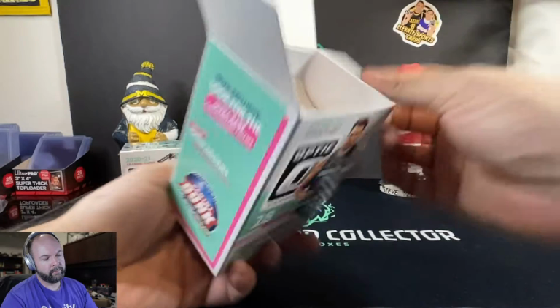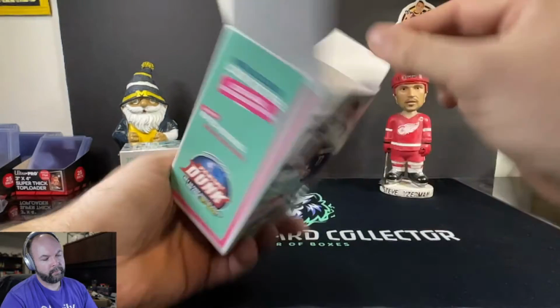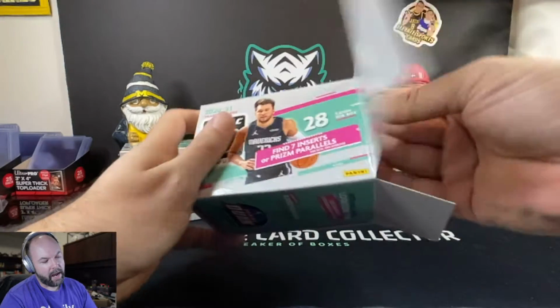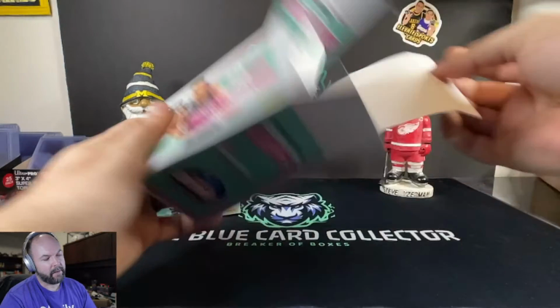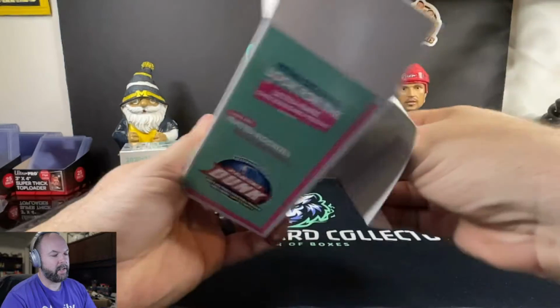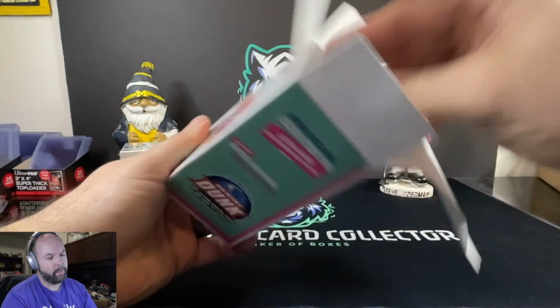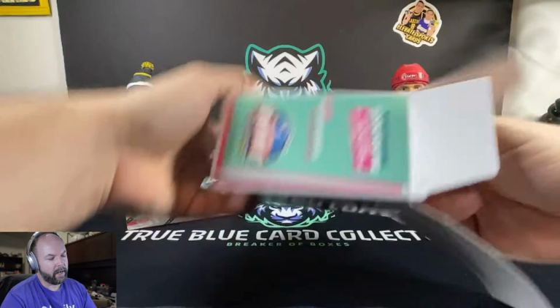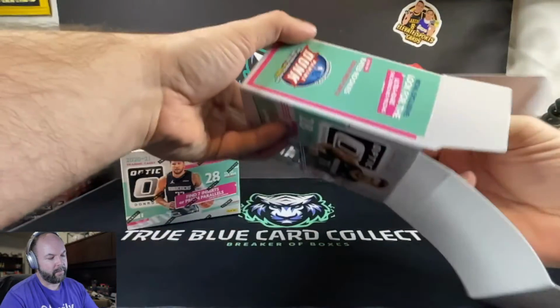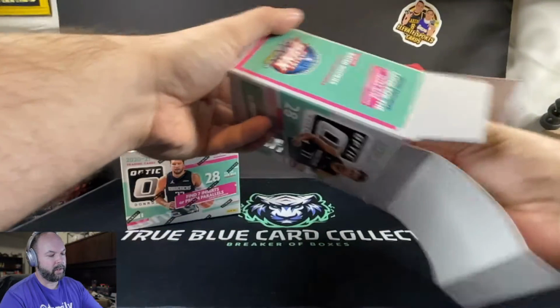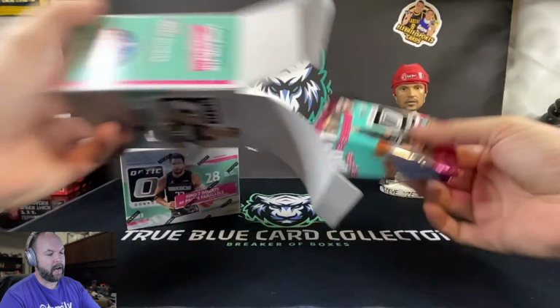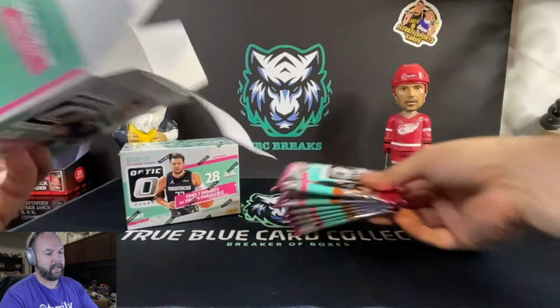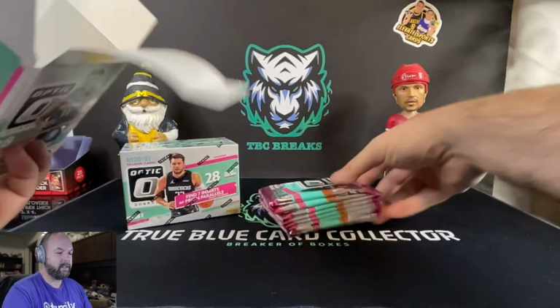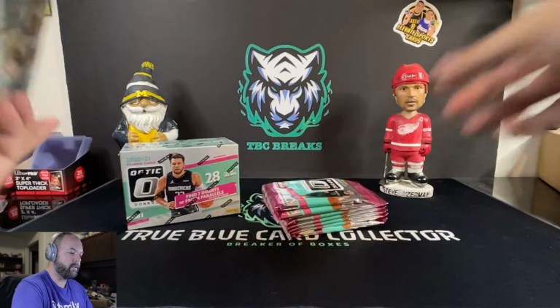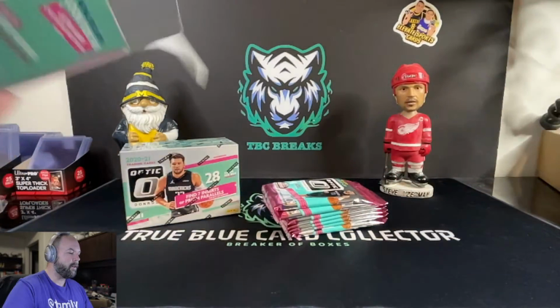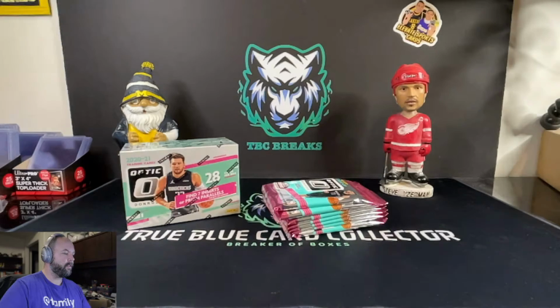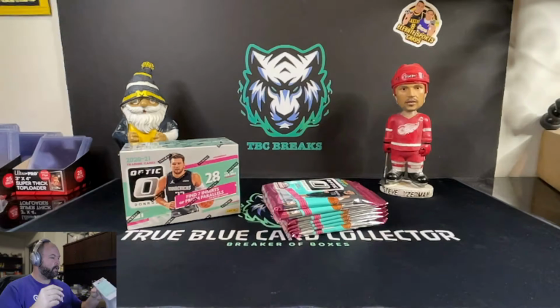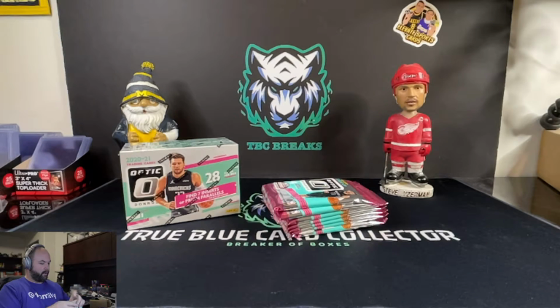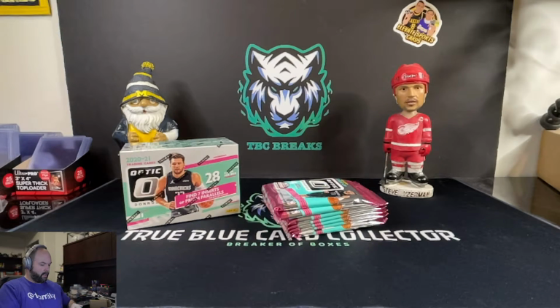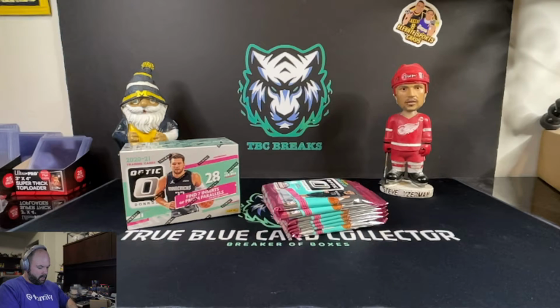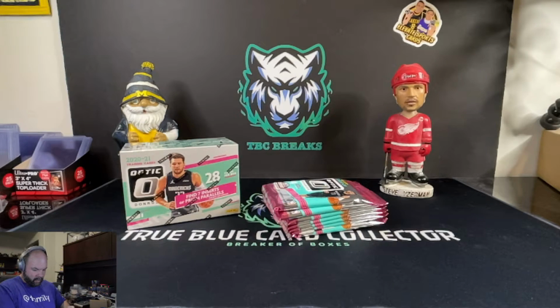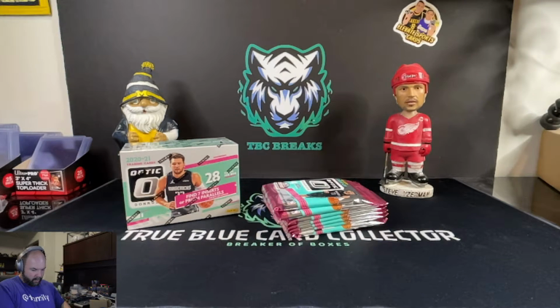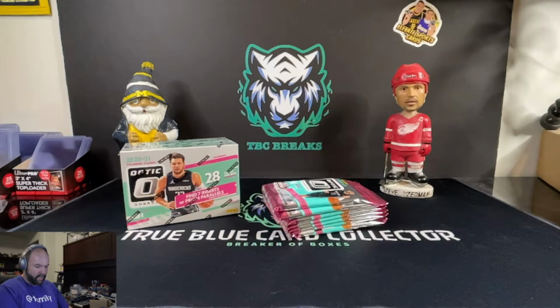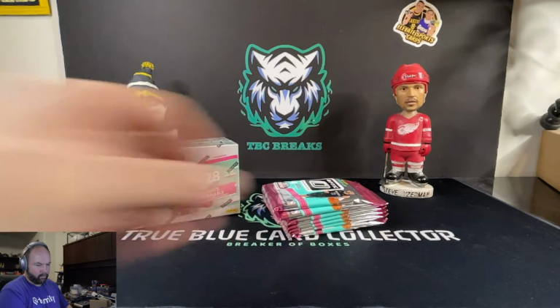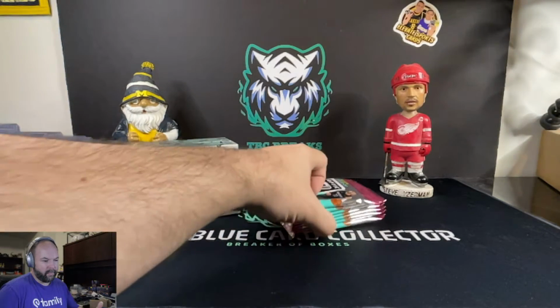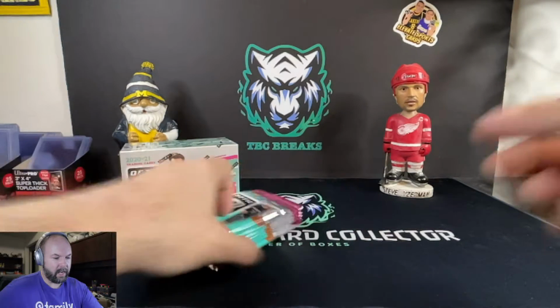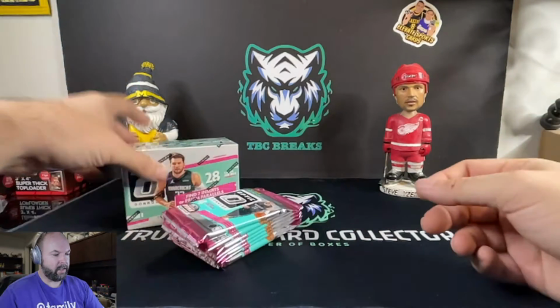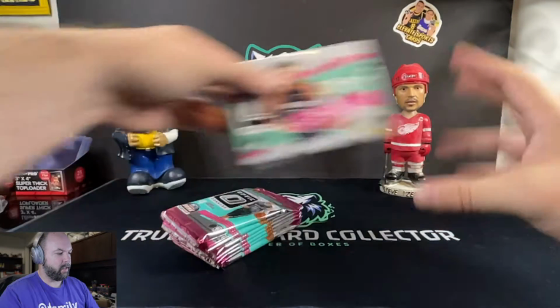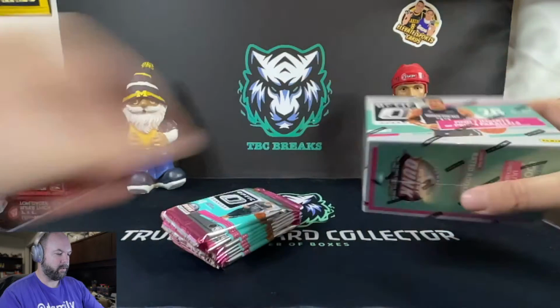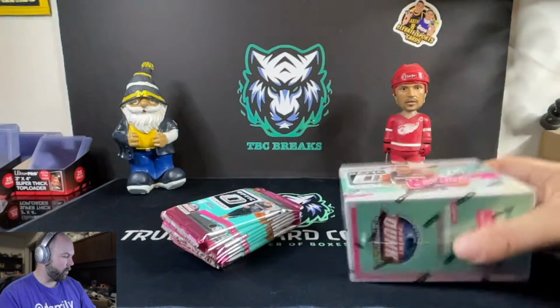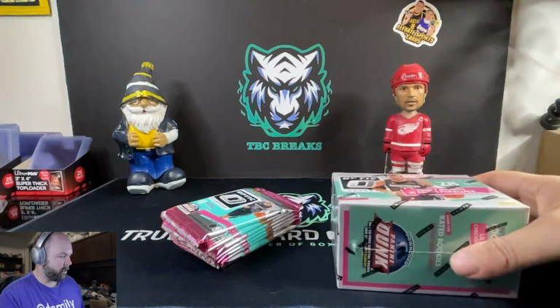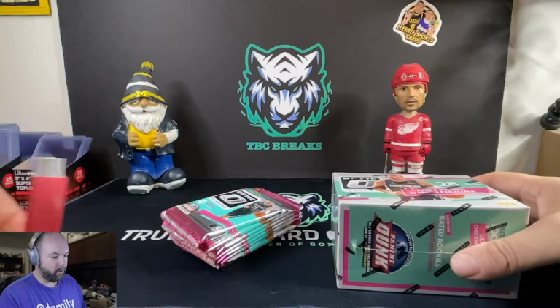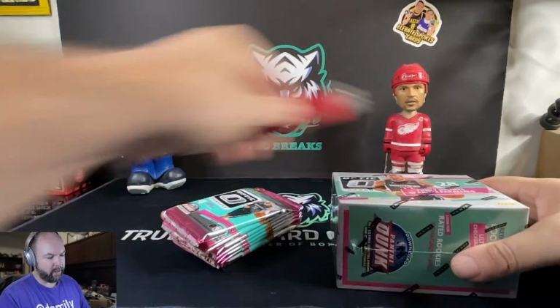I haven't had a chance to open any of the 2020 Optic yet, so this is our first exposure to it besides what we've seen on the videos. We'll go ahead and just get both of these opened up.